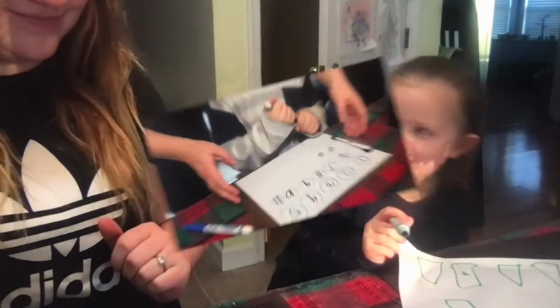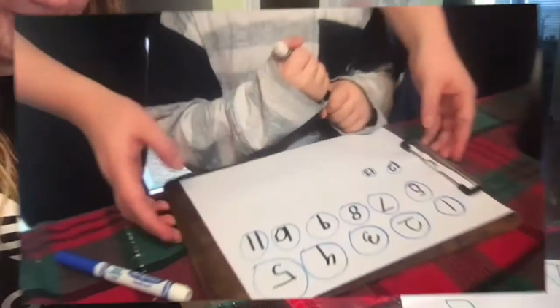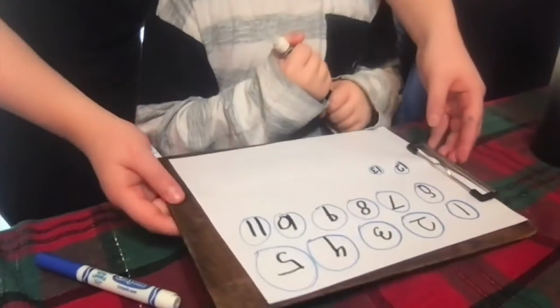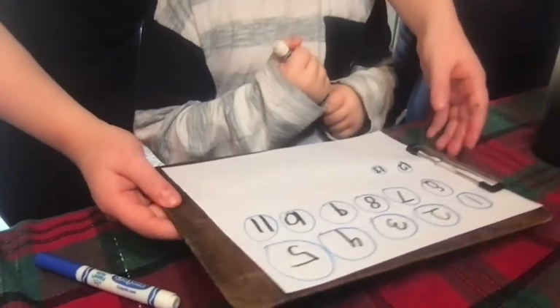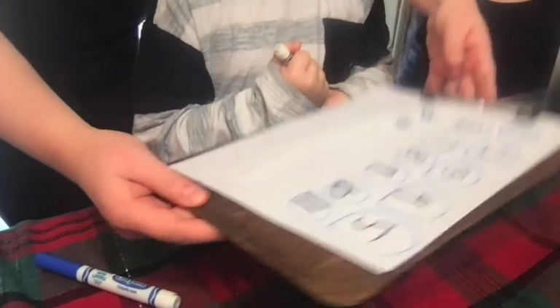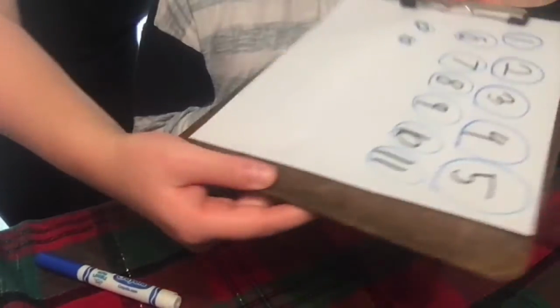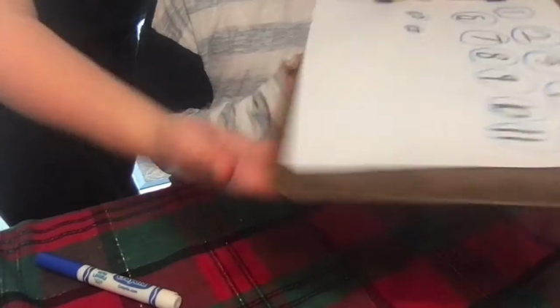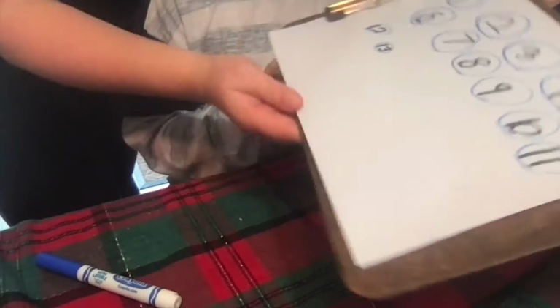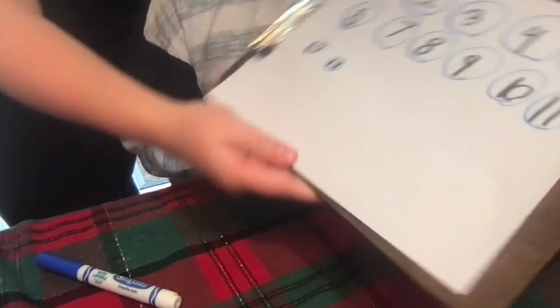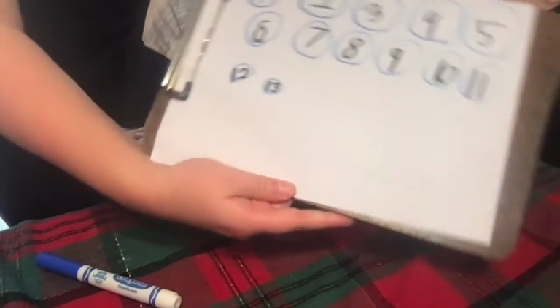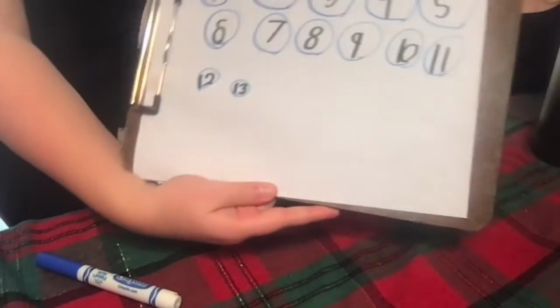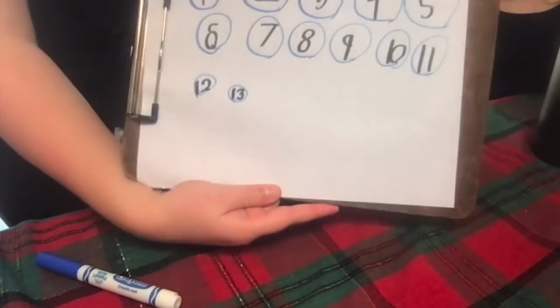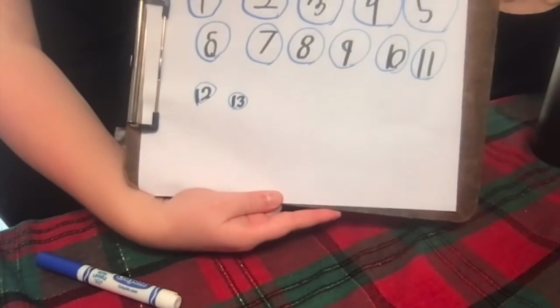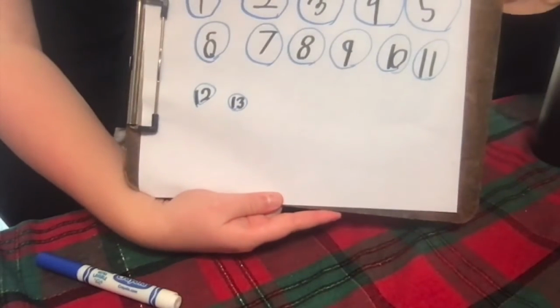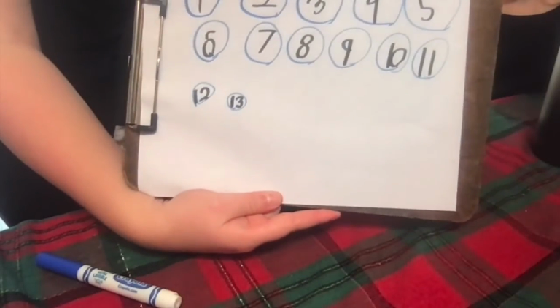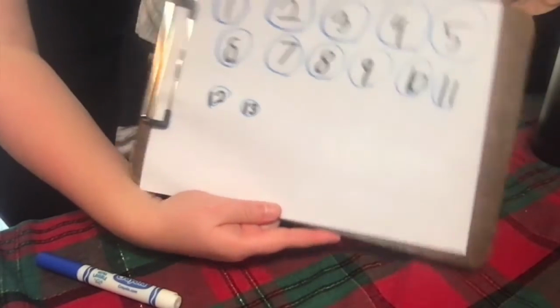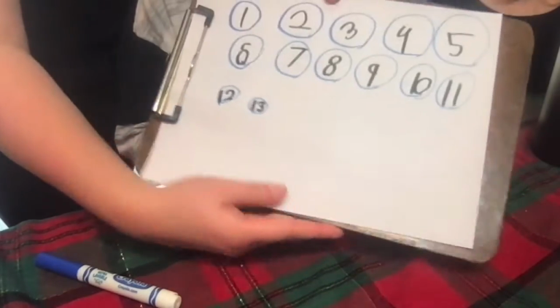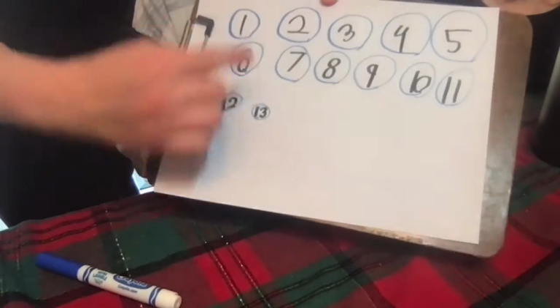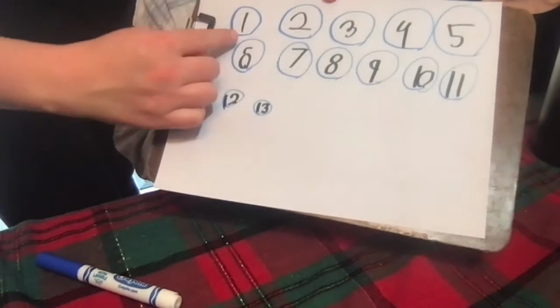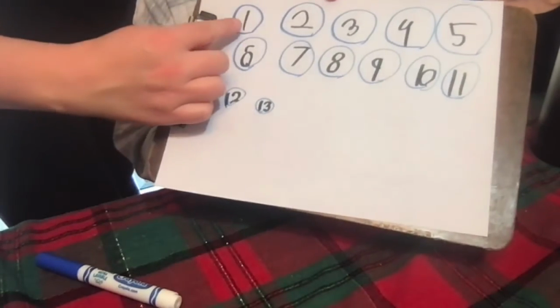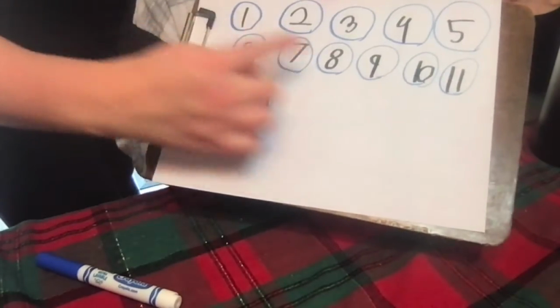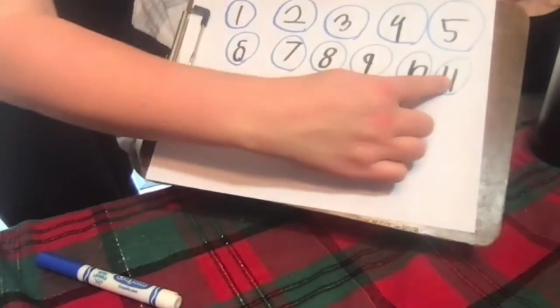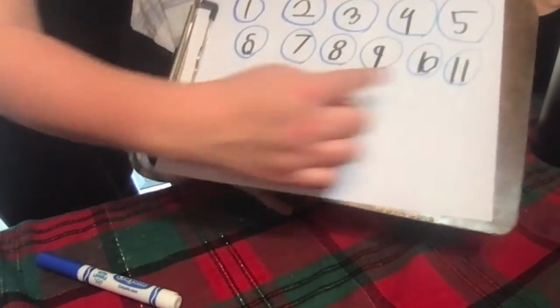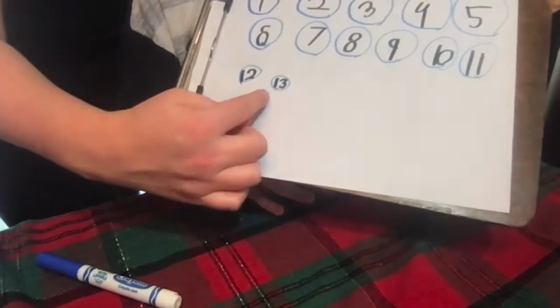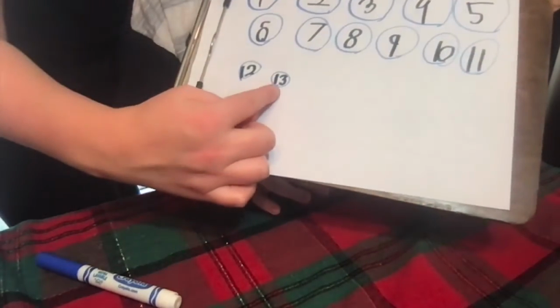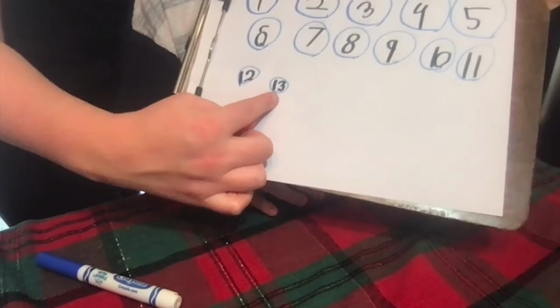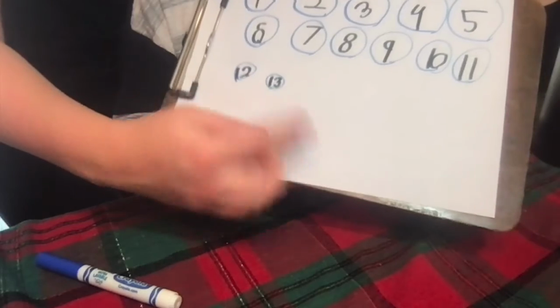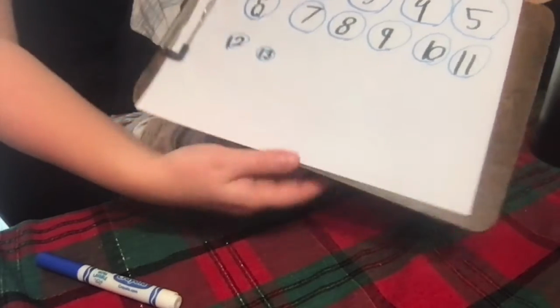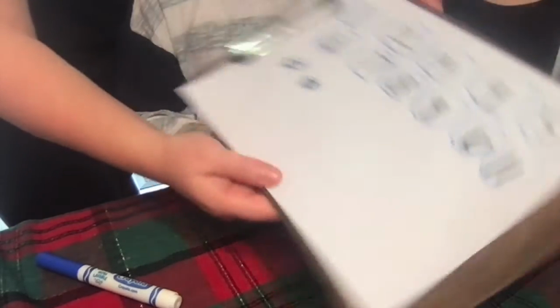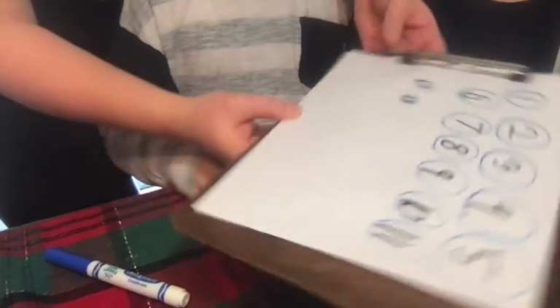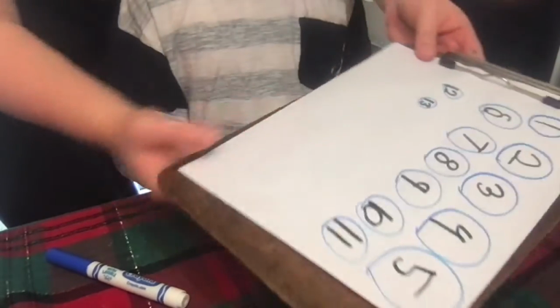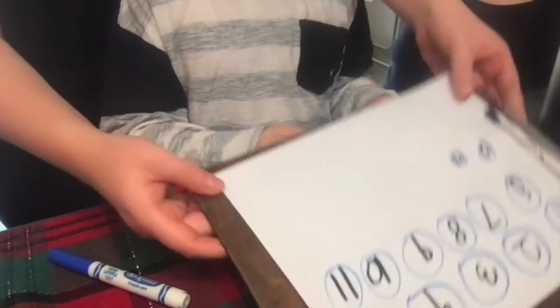Massimo didn't want to make any triangles, so he made circles. And then he numbered it: one, two — oh my goodness, thirteen! That's a big number.